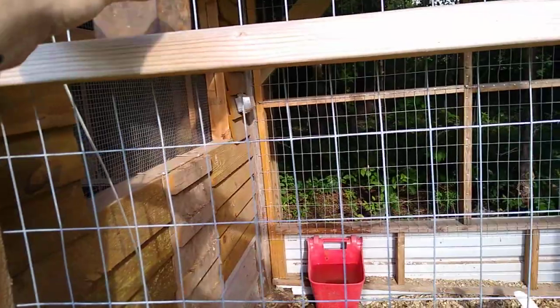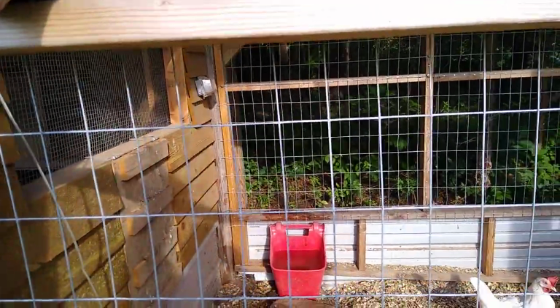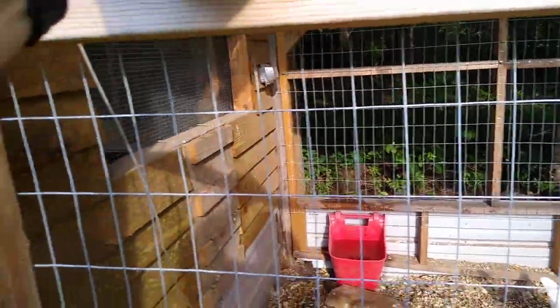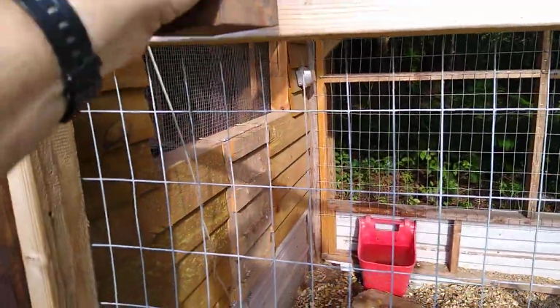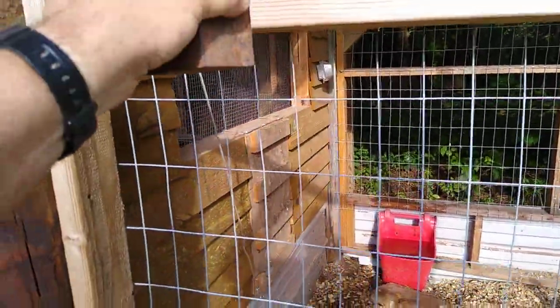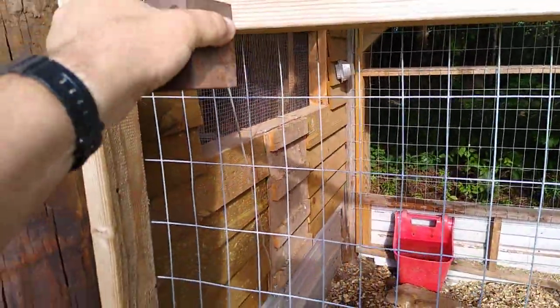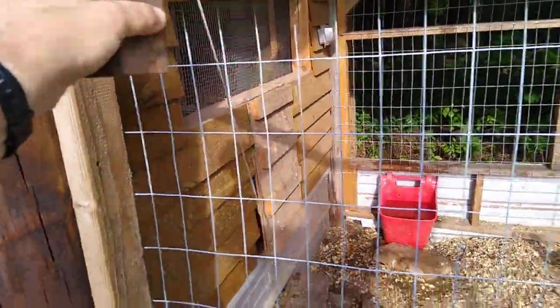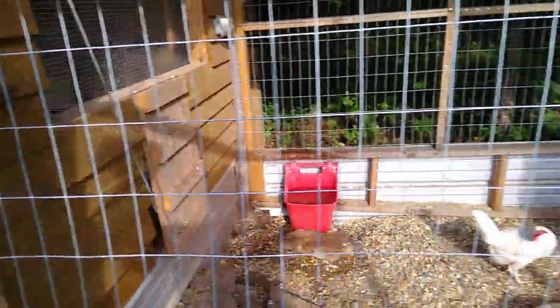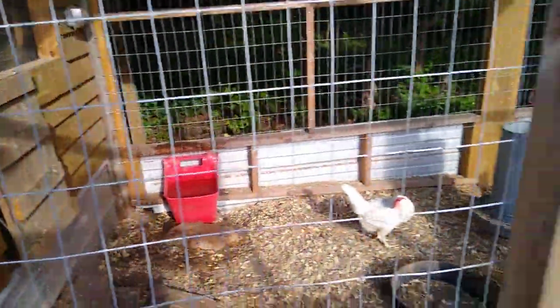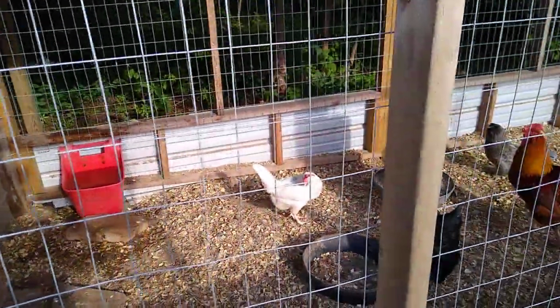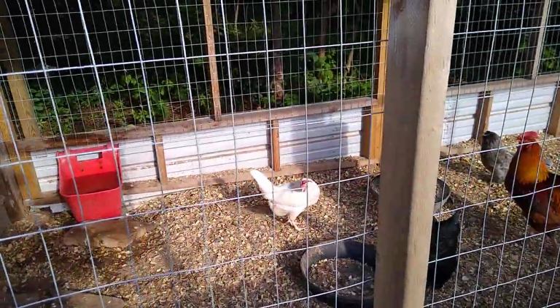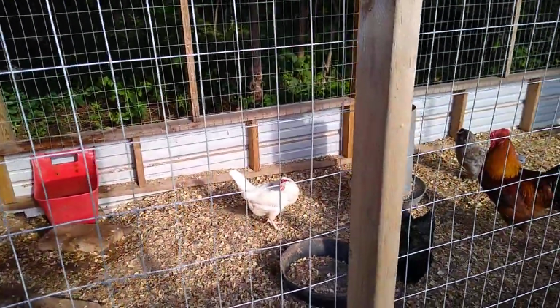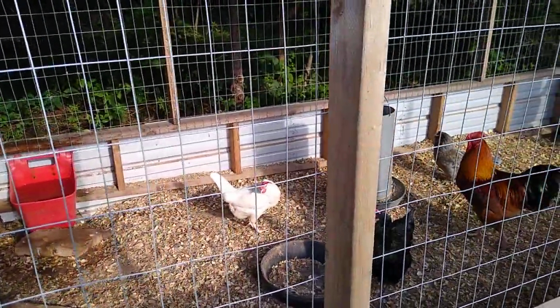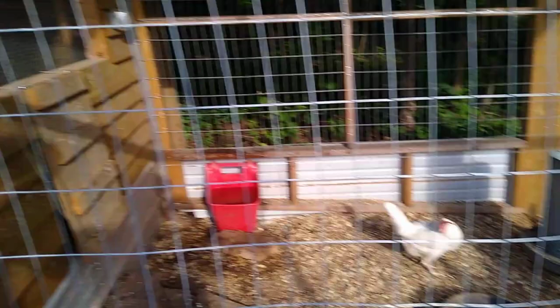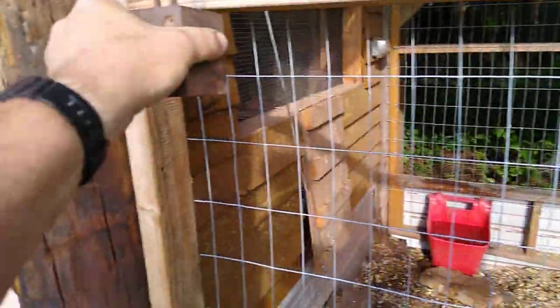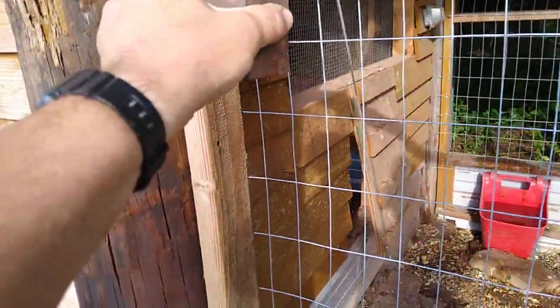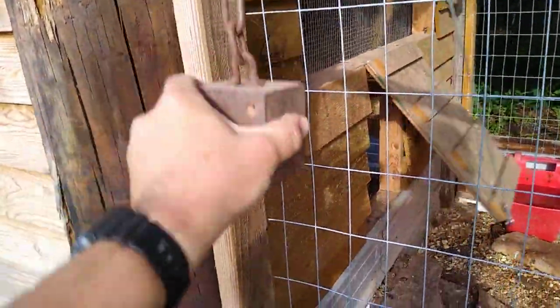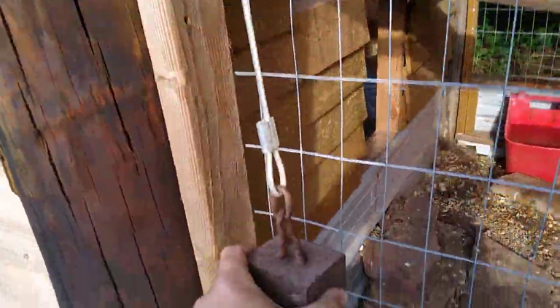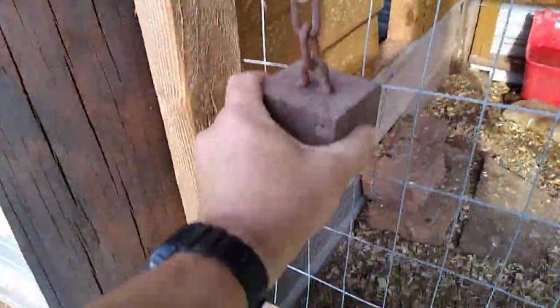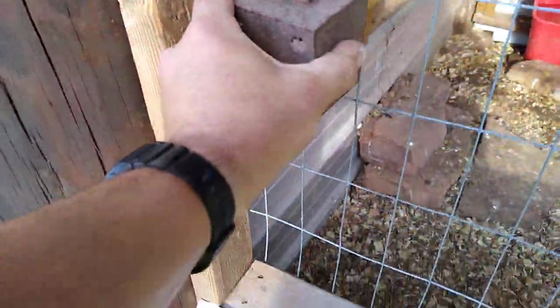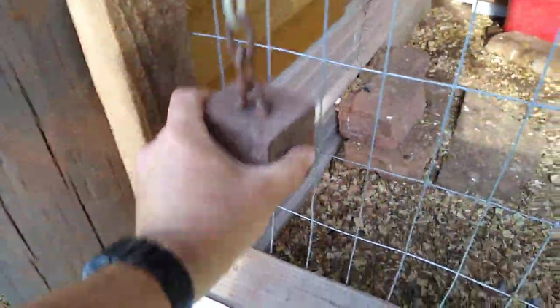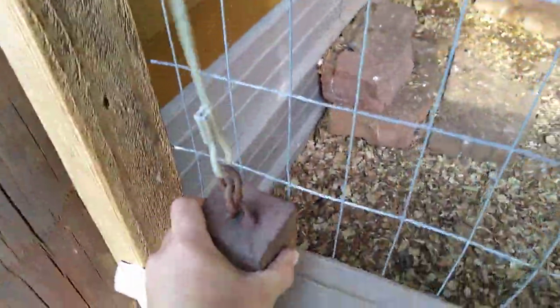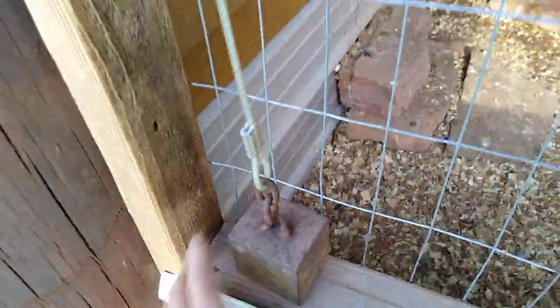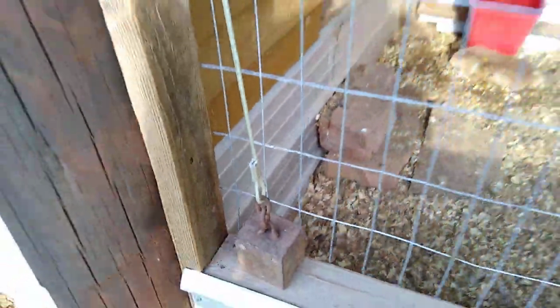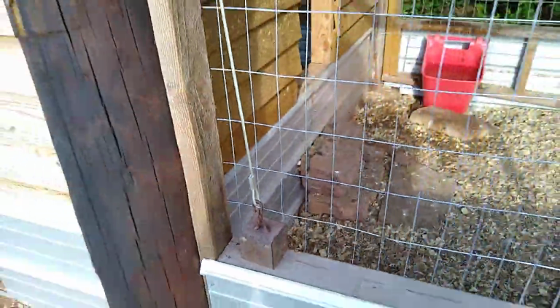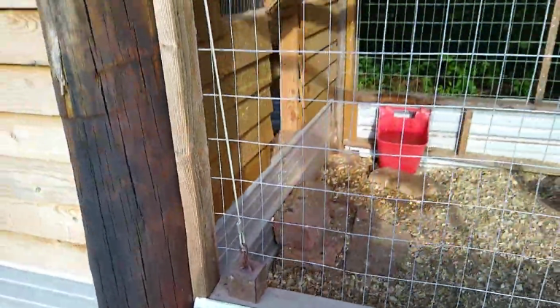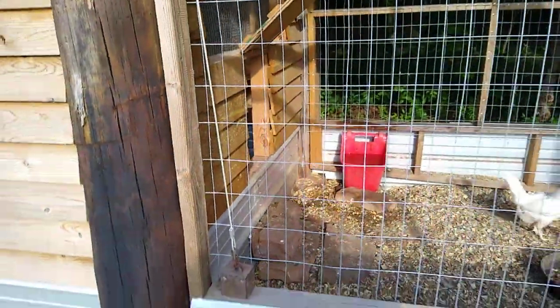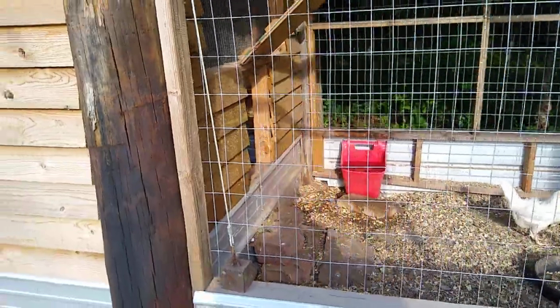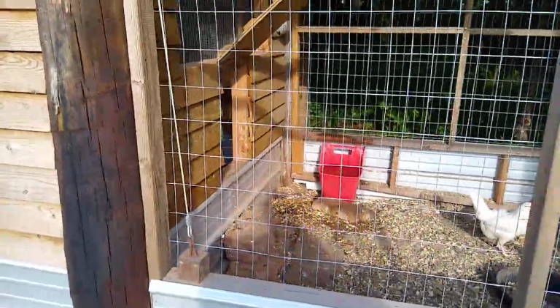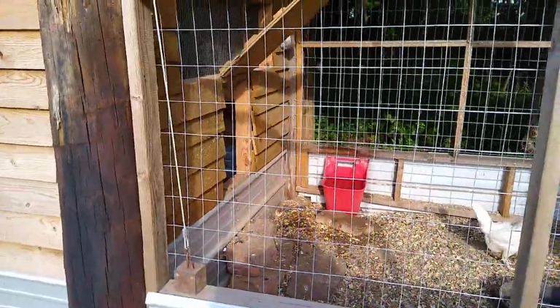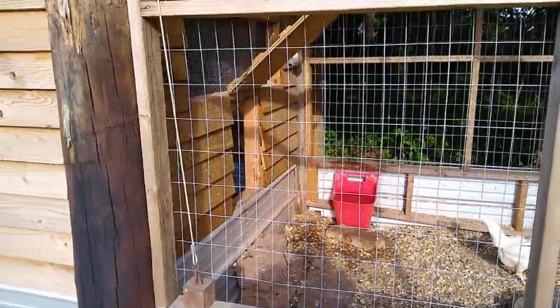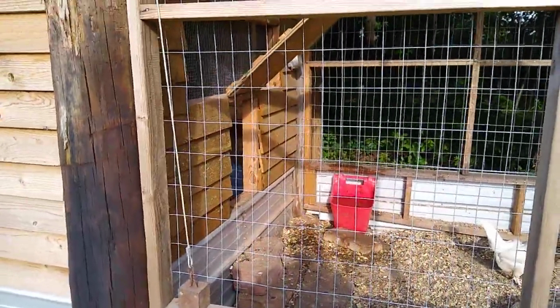I can set it right there, and then when it's time to open it back up — because that's a big change in the chicken's world that doesn't bode well — I can pull it back down with the counterweight and set it right there so it's opened back up, which is where it pretty much stays.